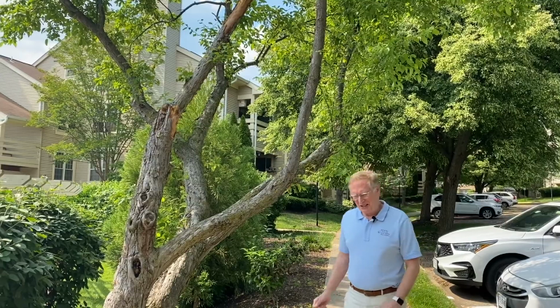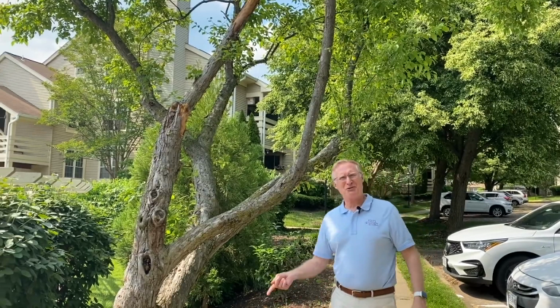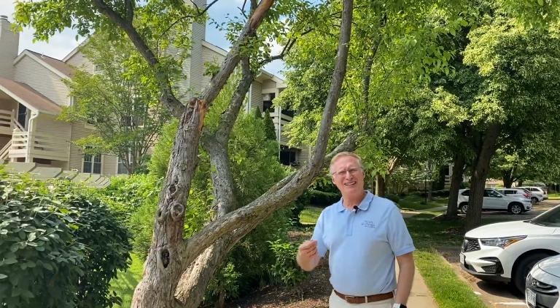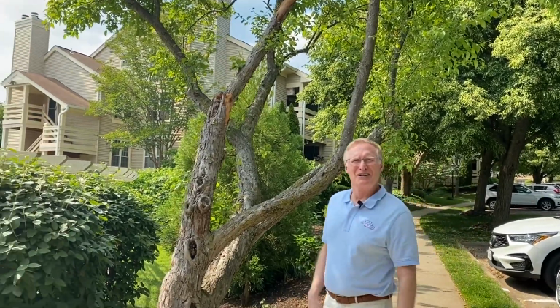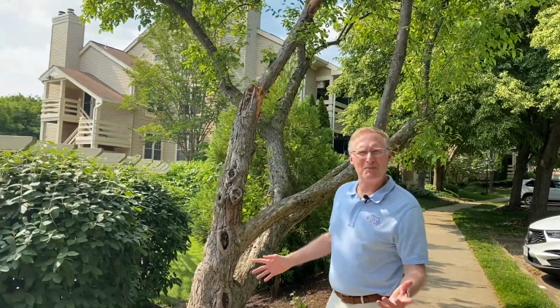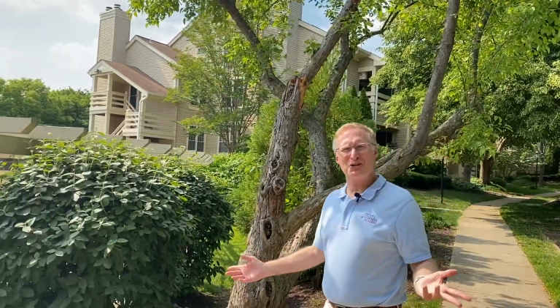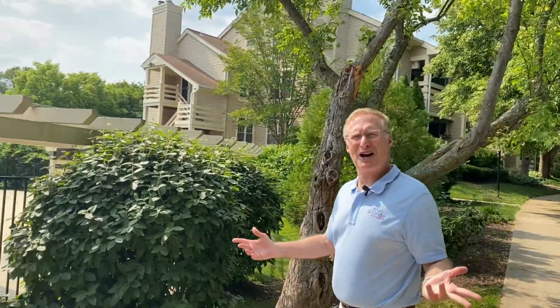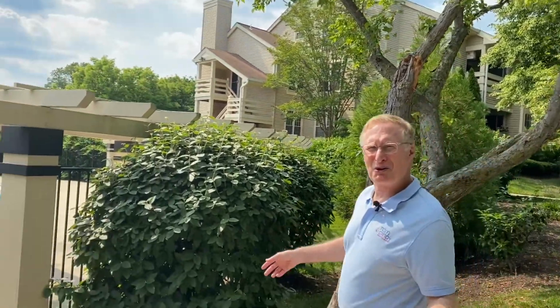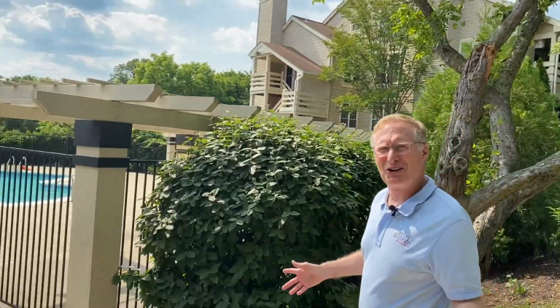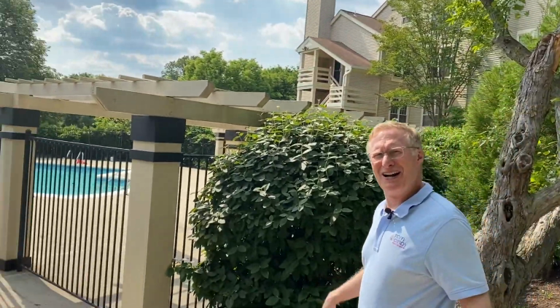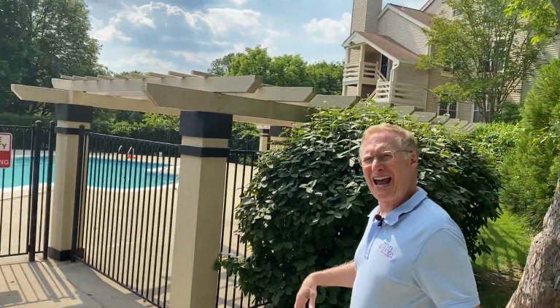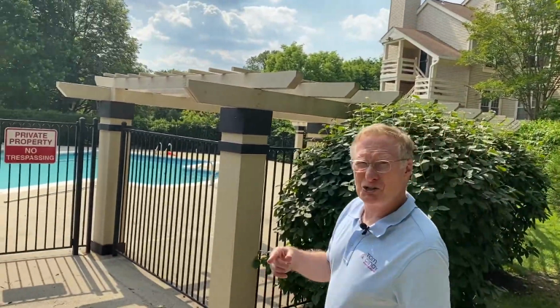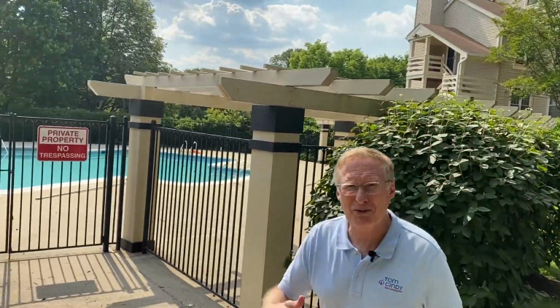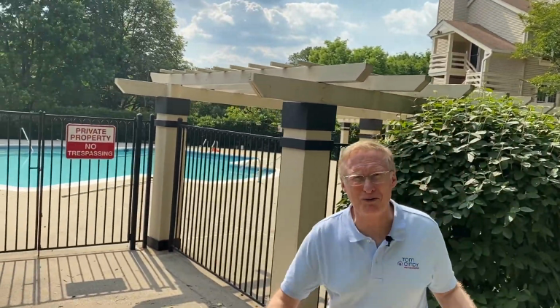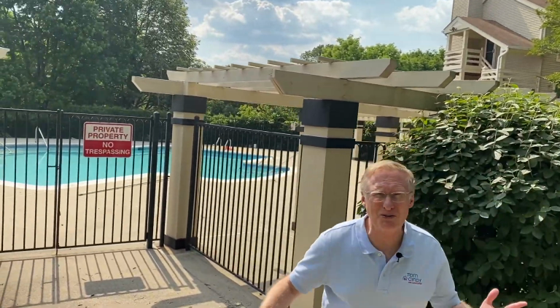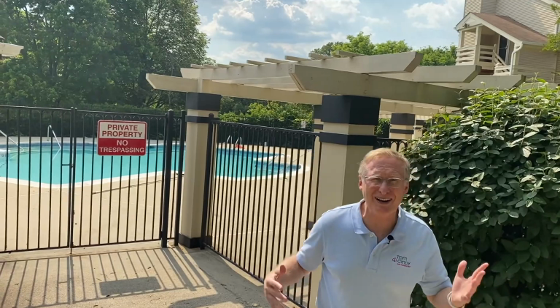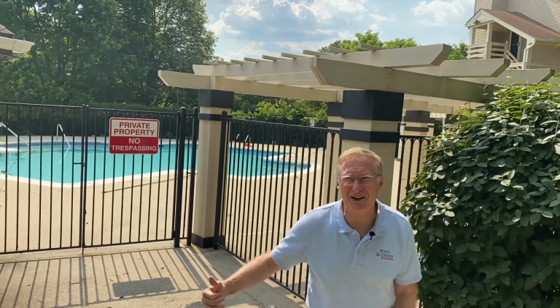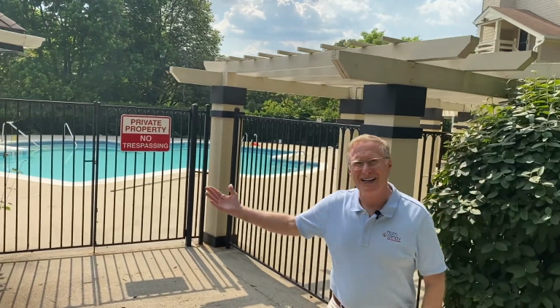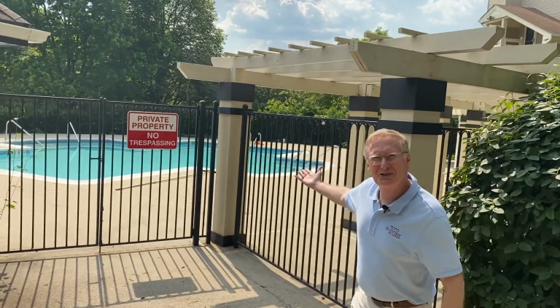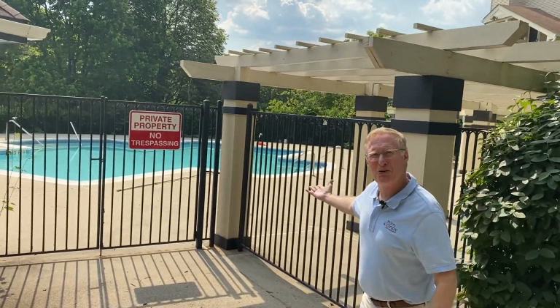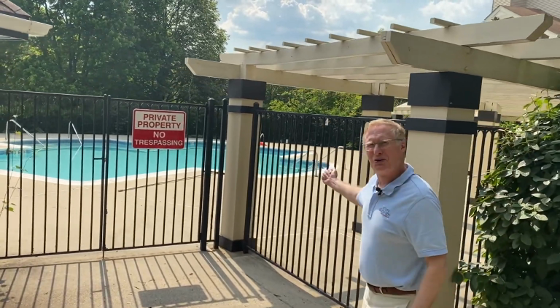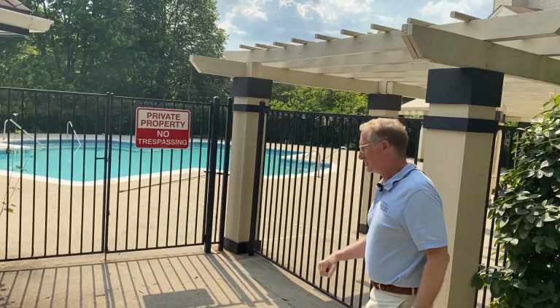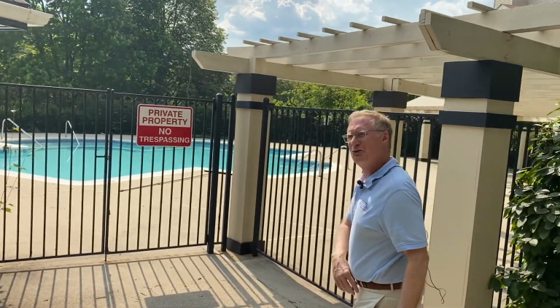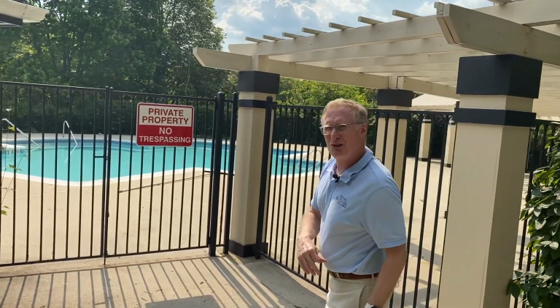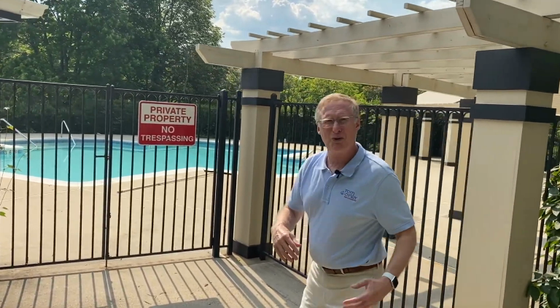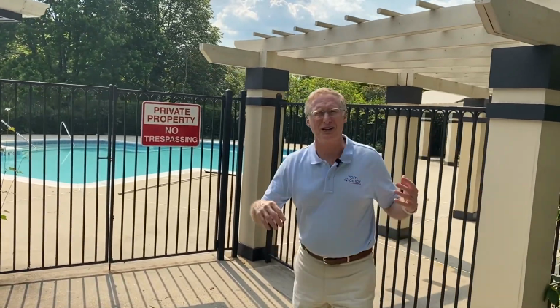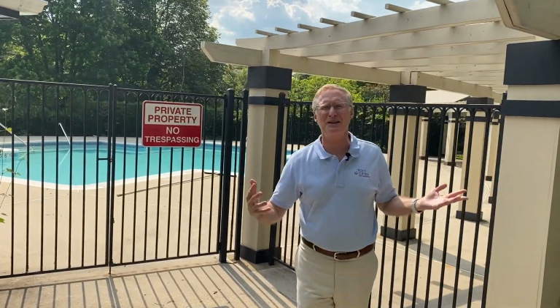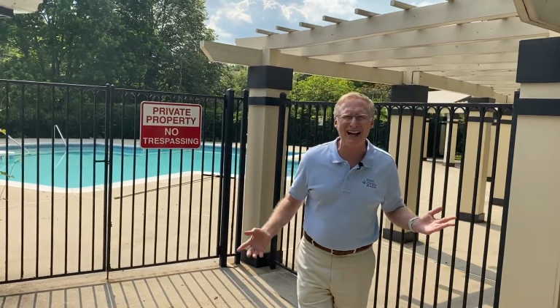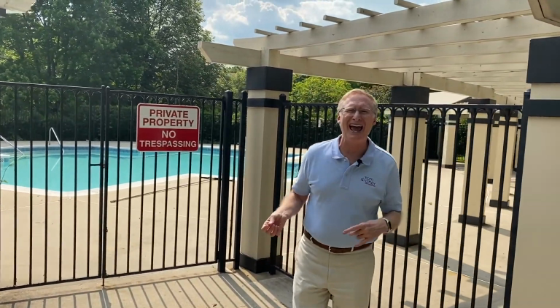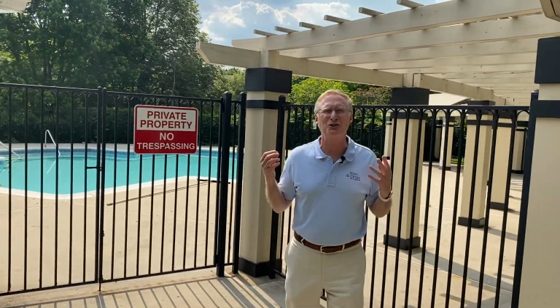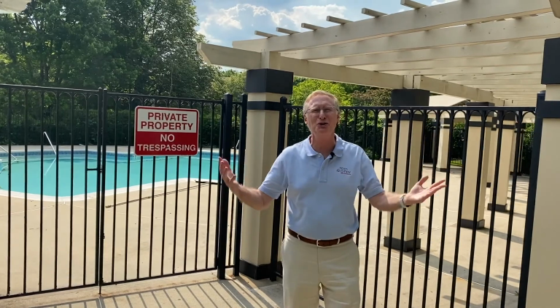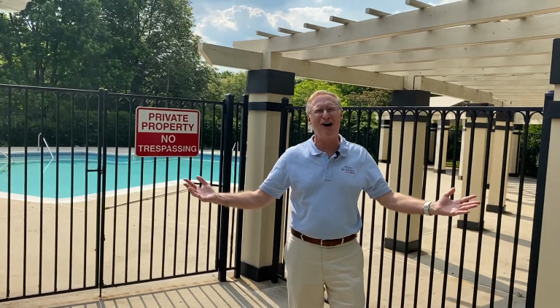That's right — summer's just around the corner. And just around the corner from this fine condo is the pool, so you can look forward to kicking back and cooling off.